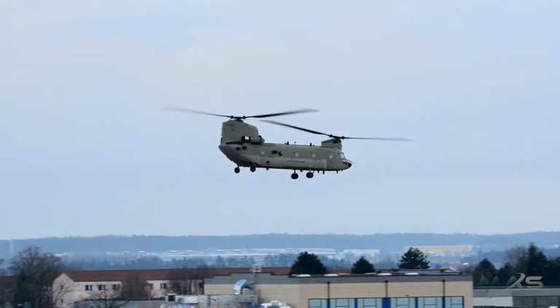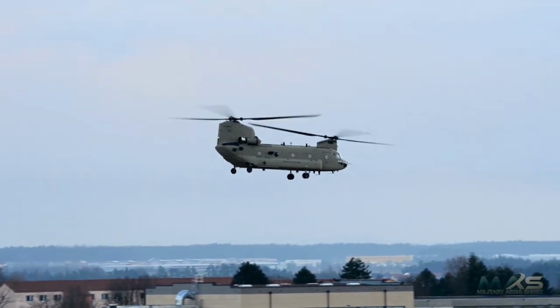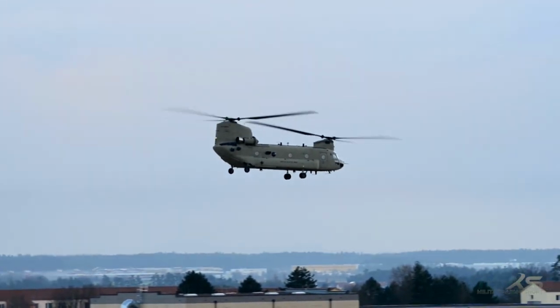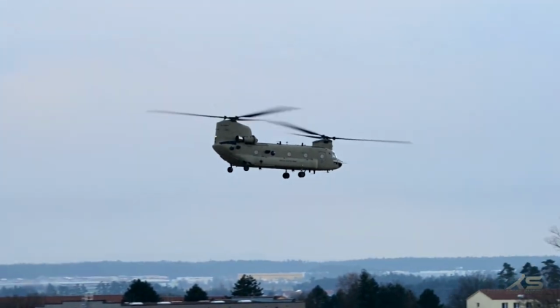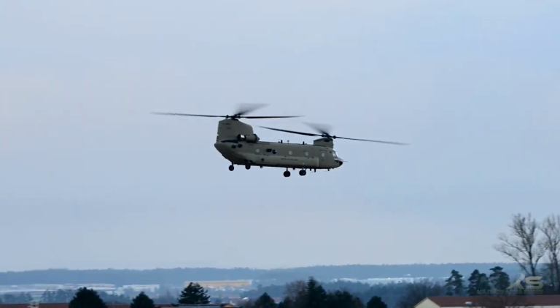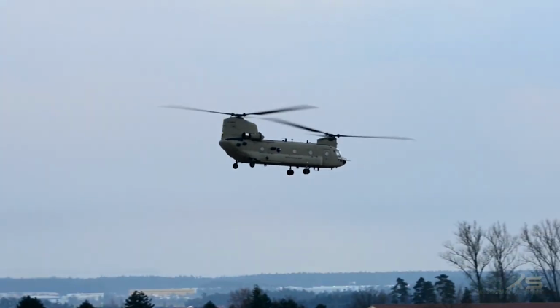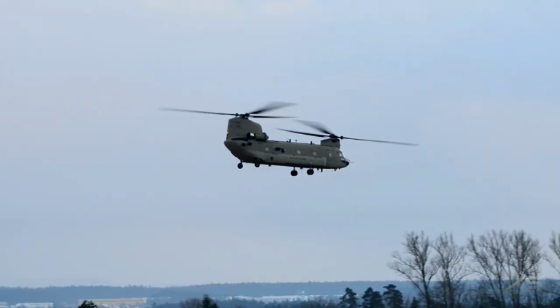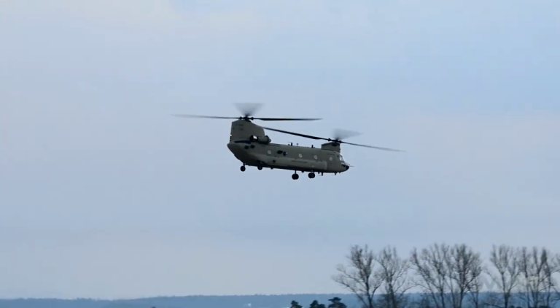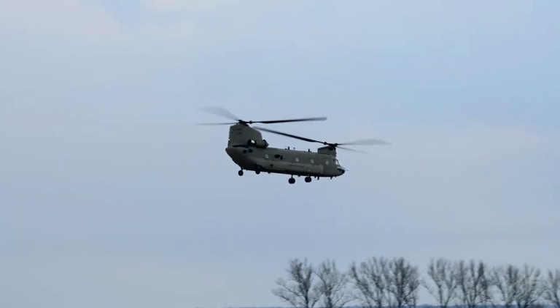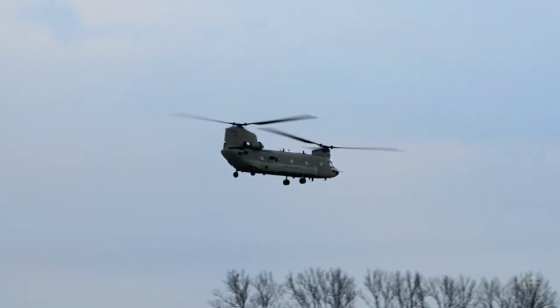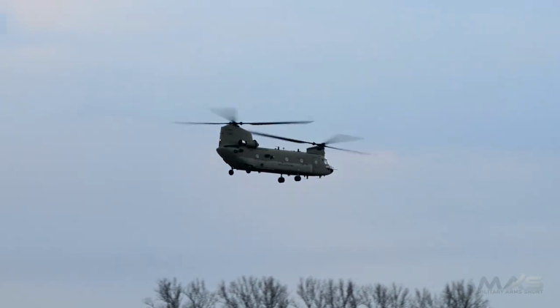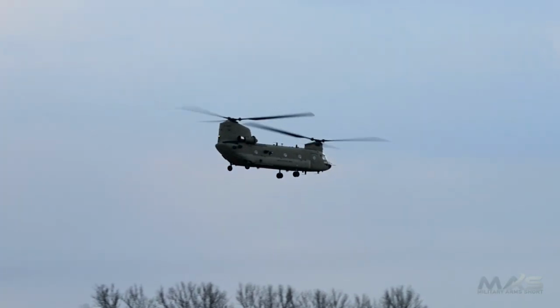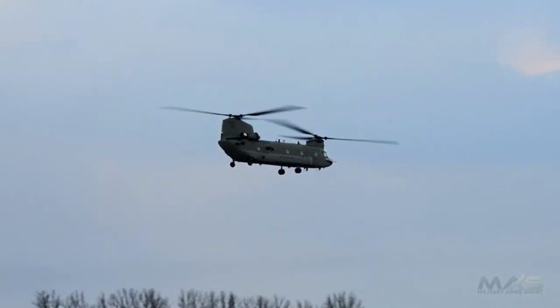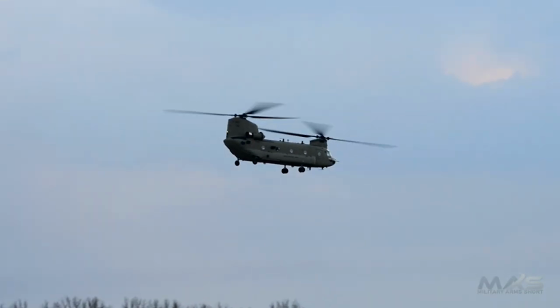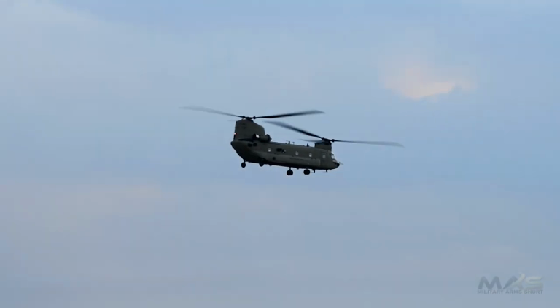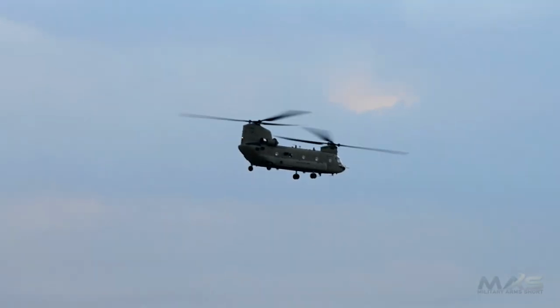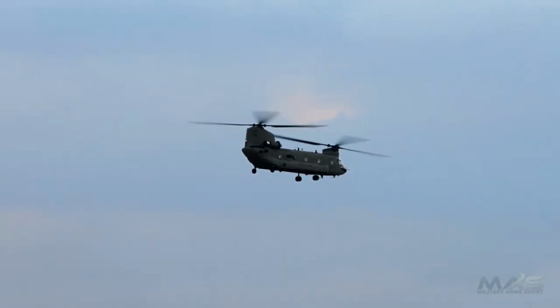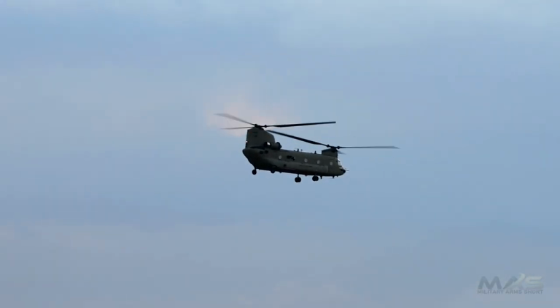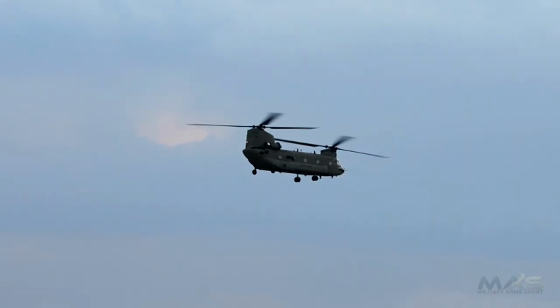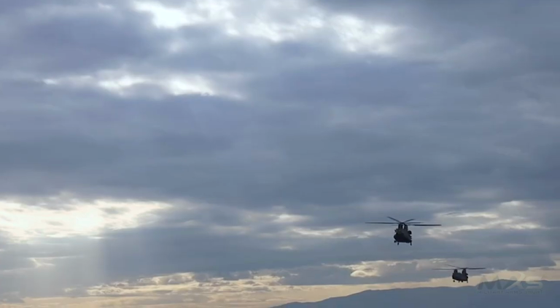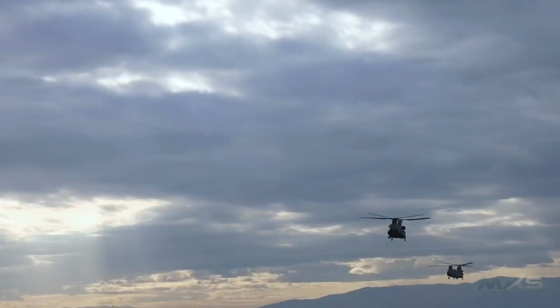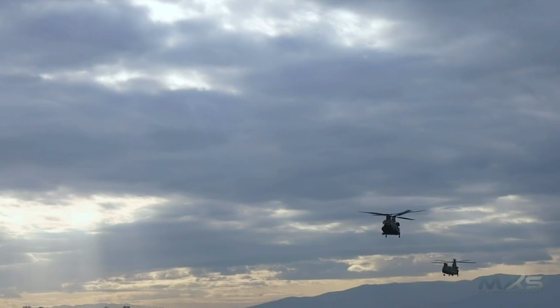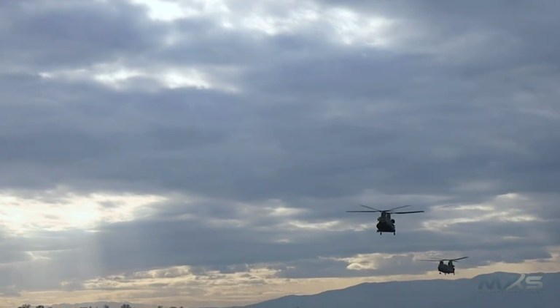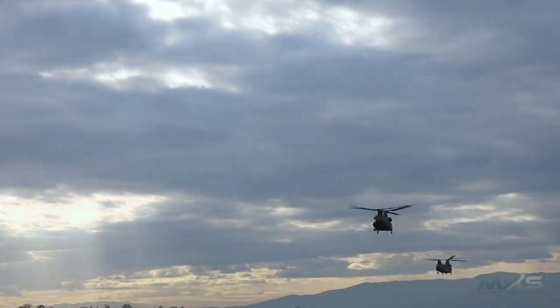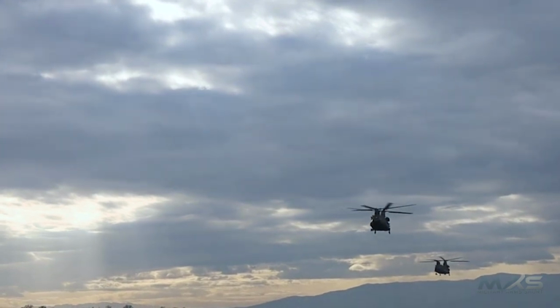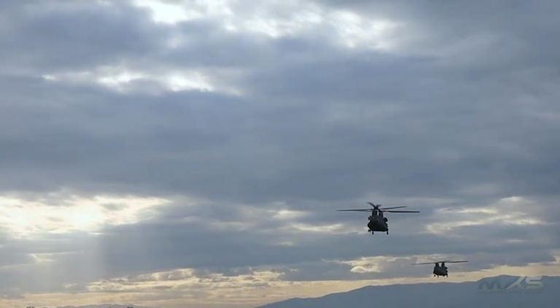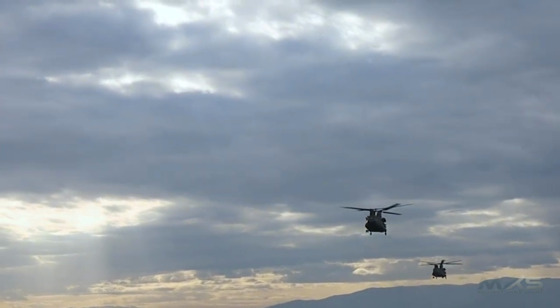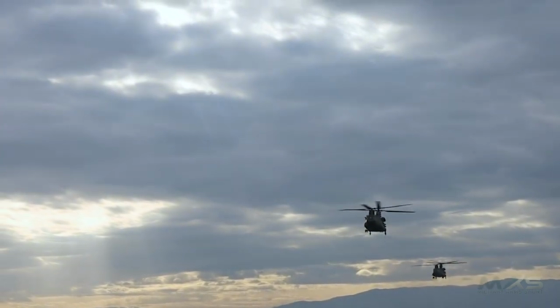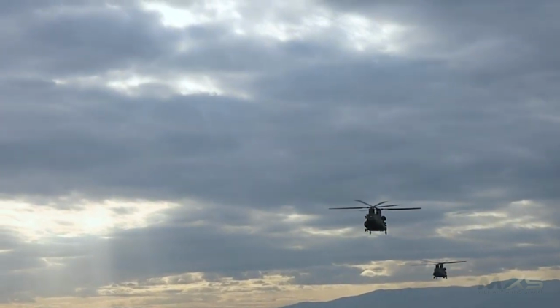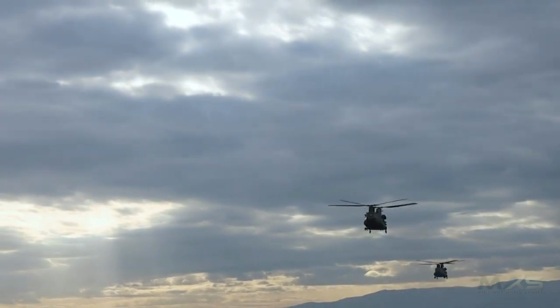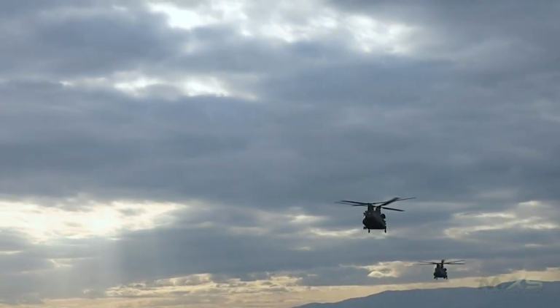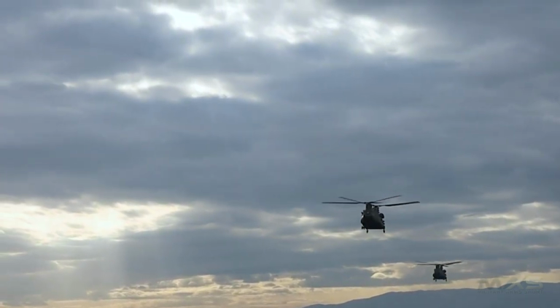This is a Boeing CH-47 Chinook. The Boeing CH-47 Chinook is a two-rotor helicopter made by Boeing Vertol. It is an American heavy transport helicopter with two engines and two sets of blades.